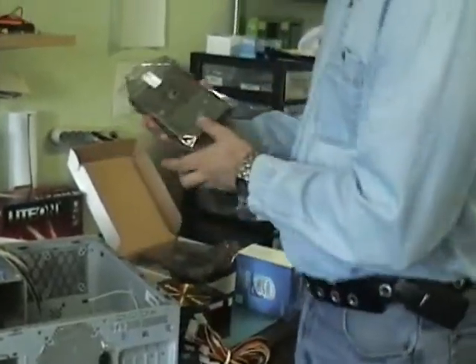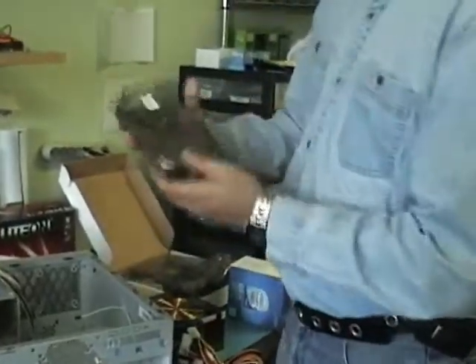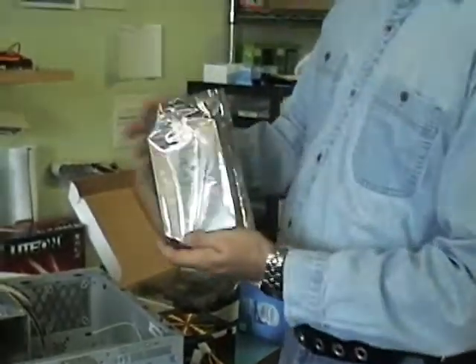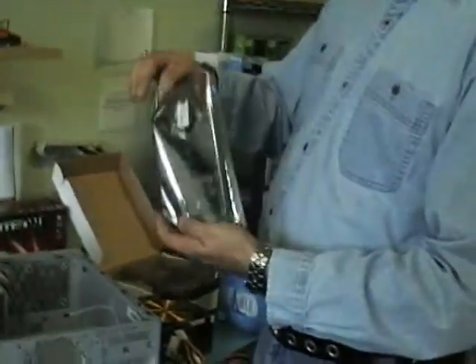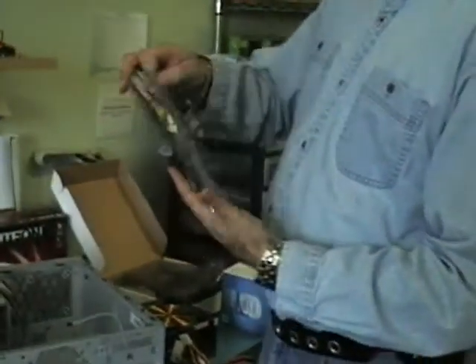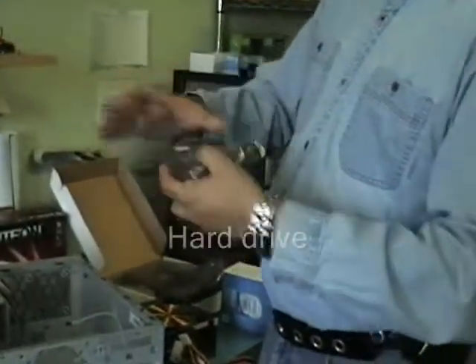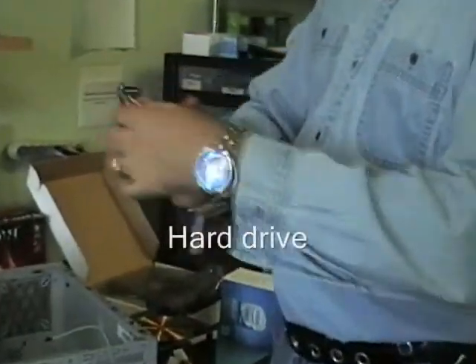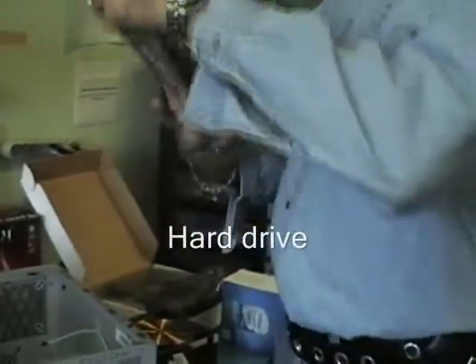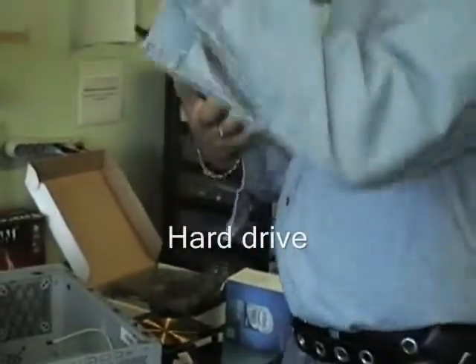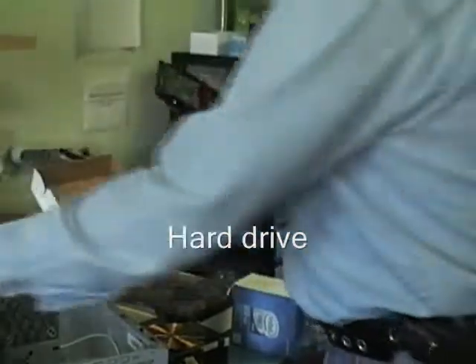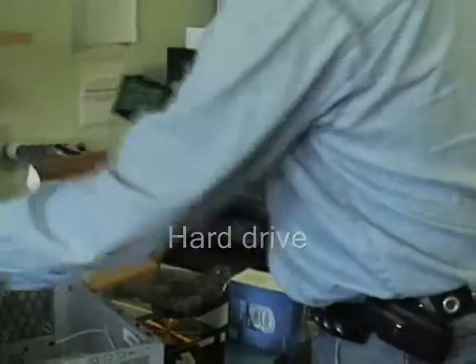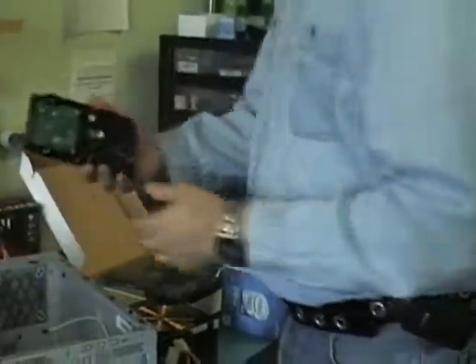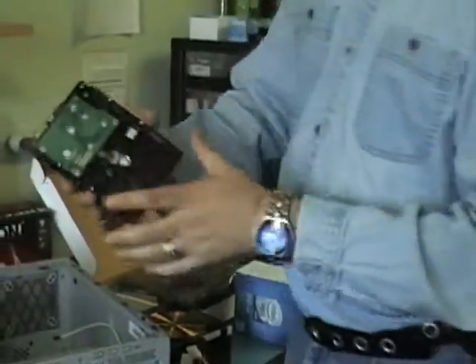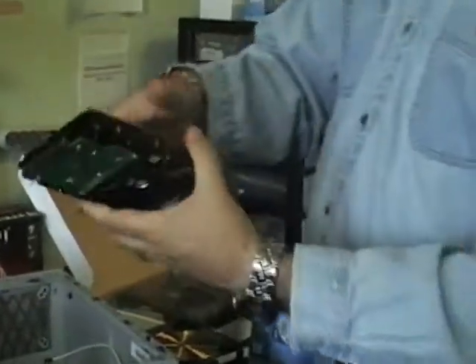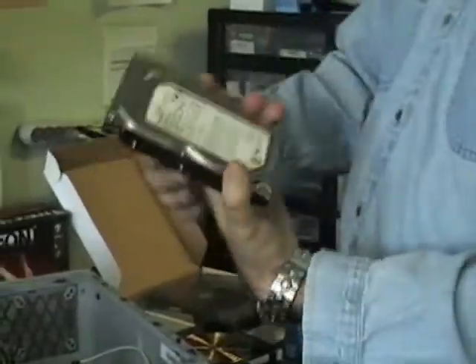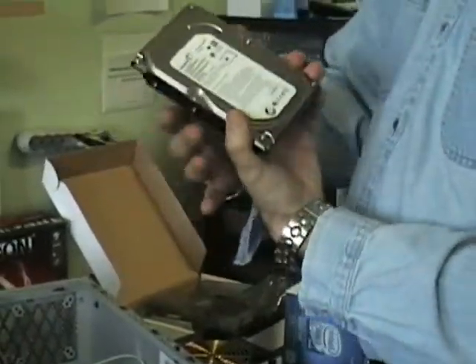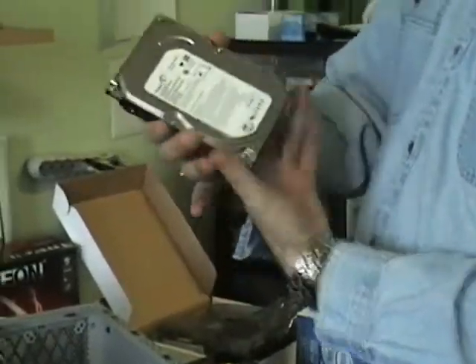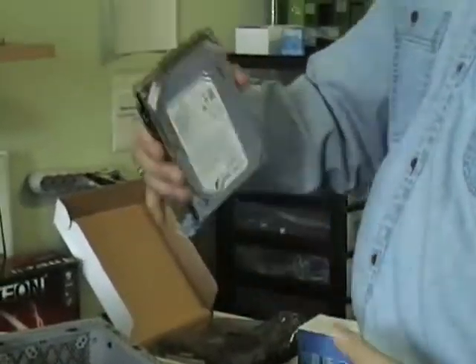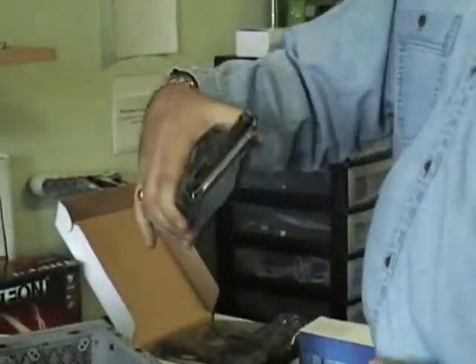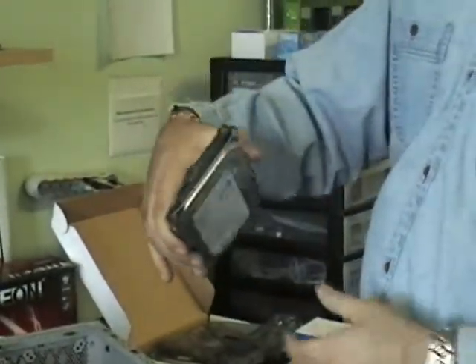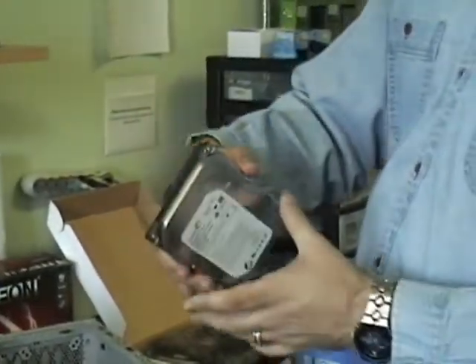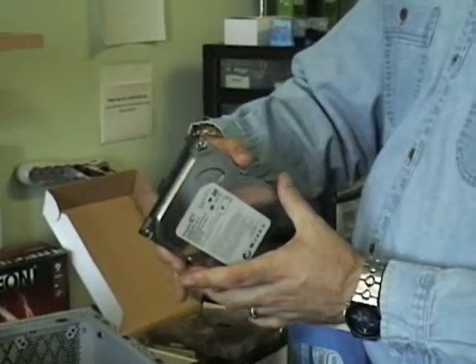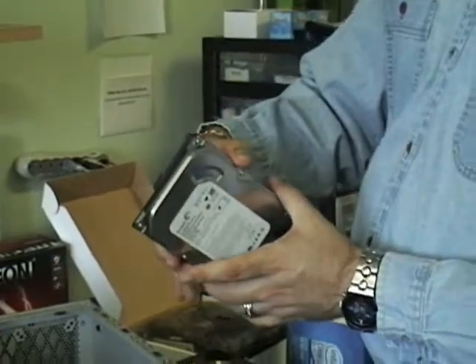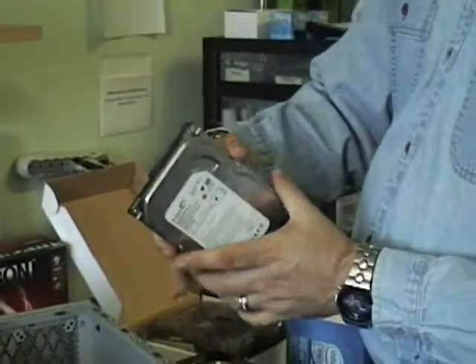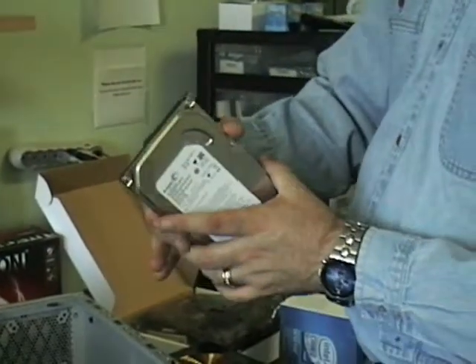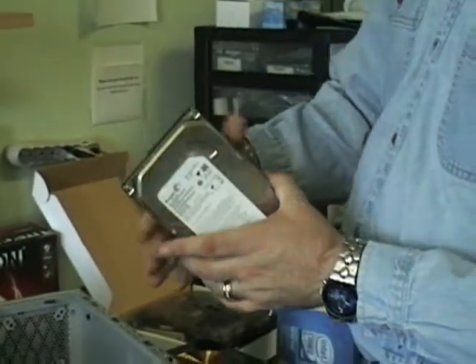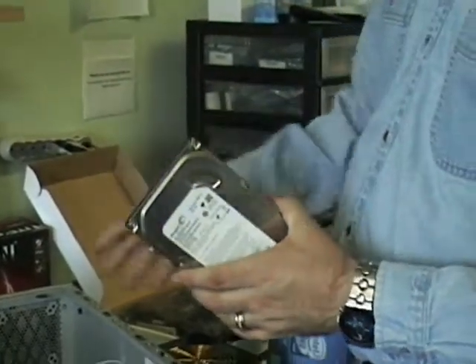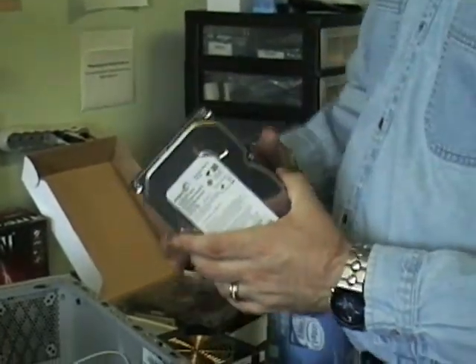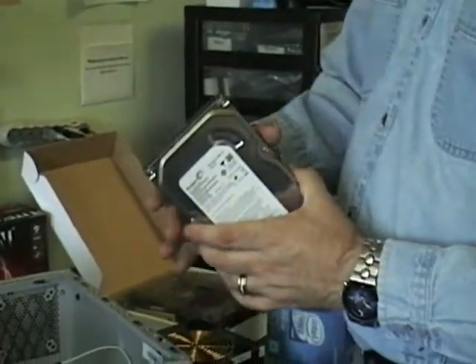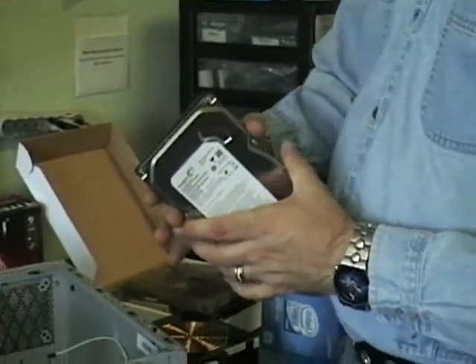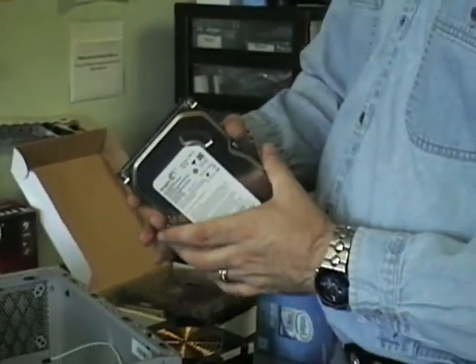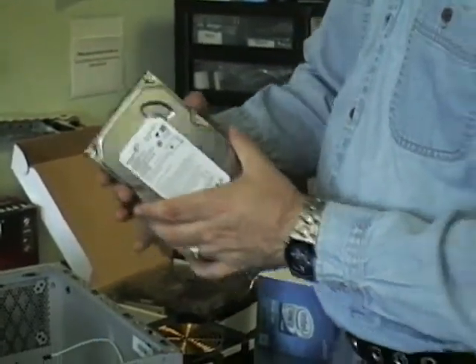You're also going to need a hard drive. You can get them in various sizes and types, so you have to make sure you get the right one that is compatible with your motherboard.